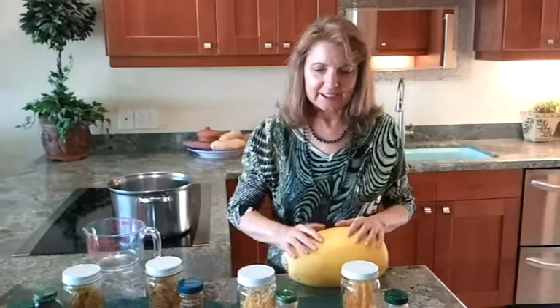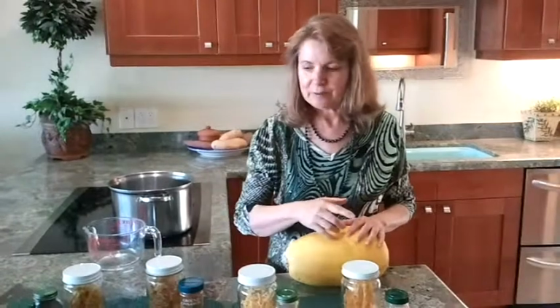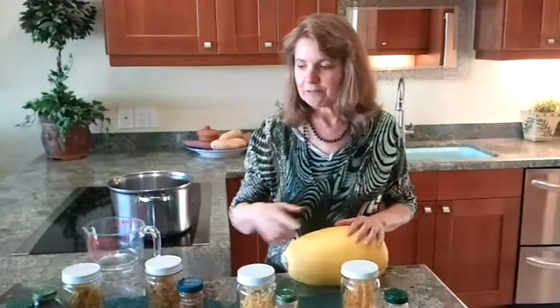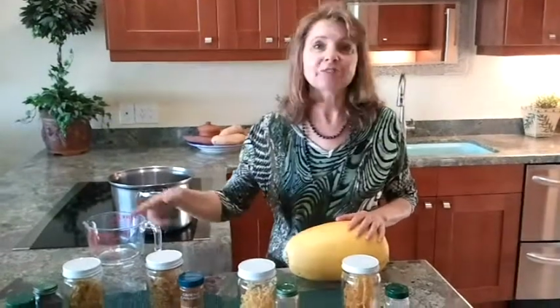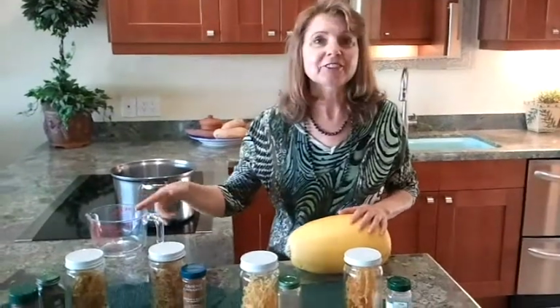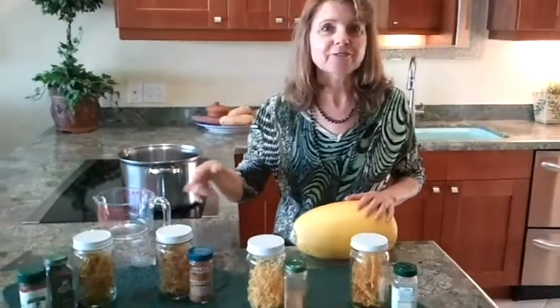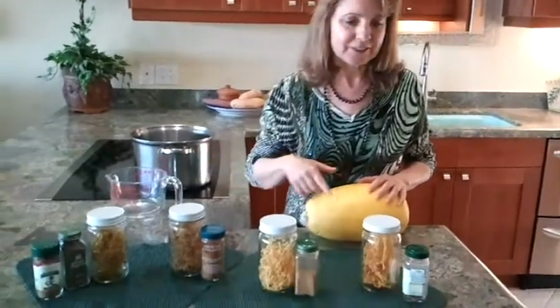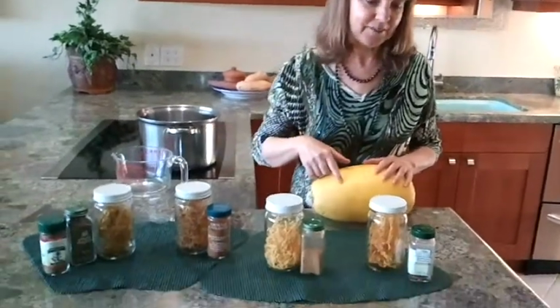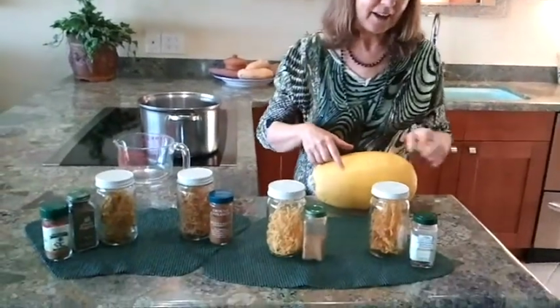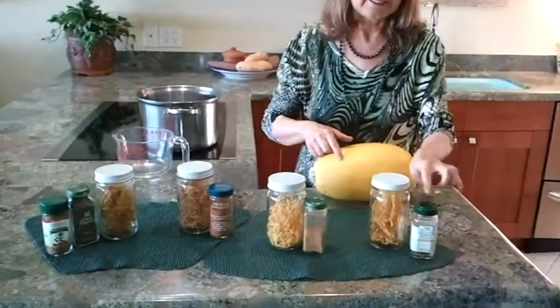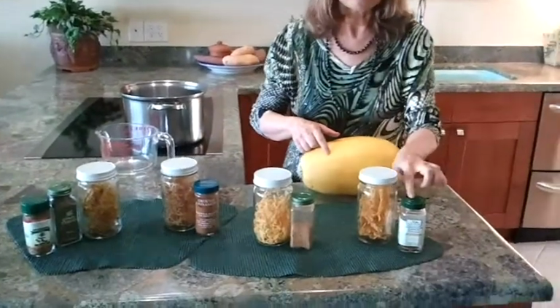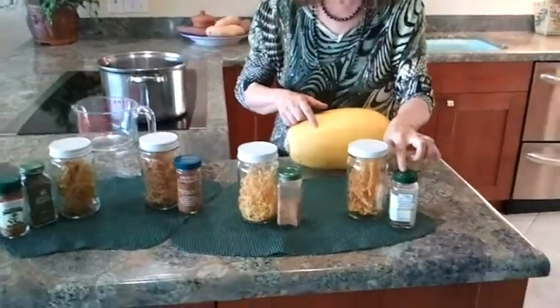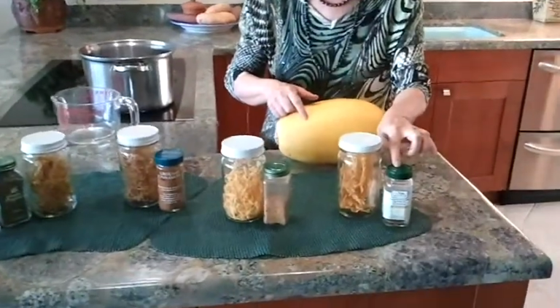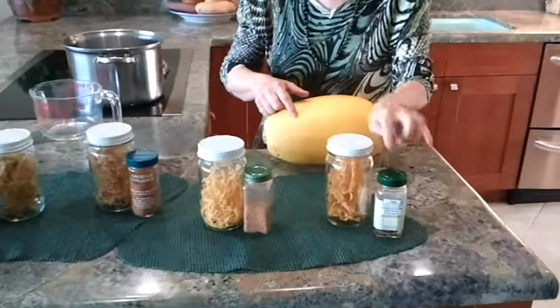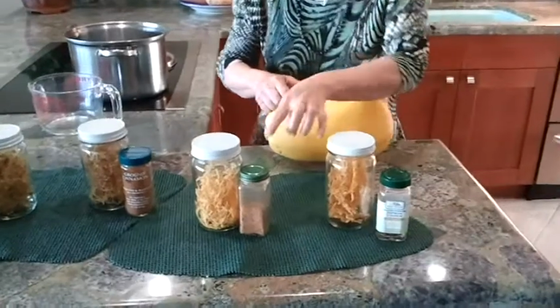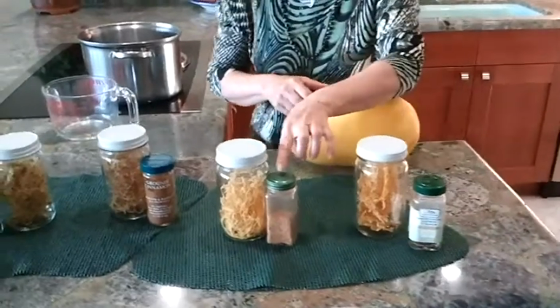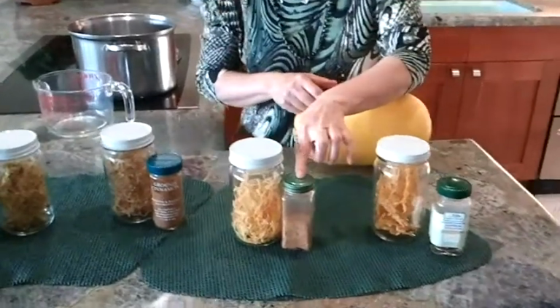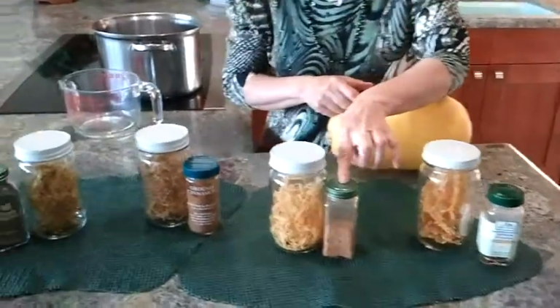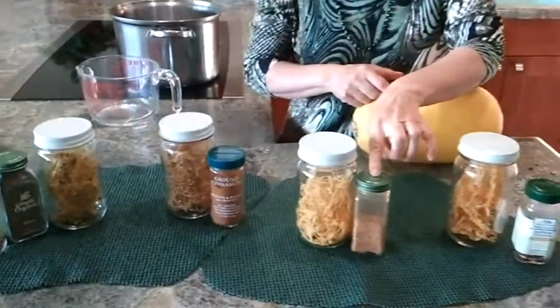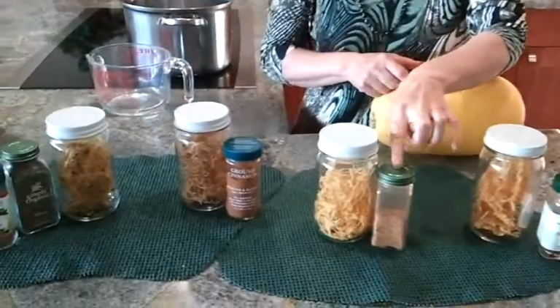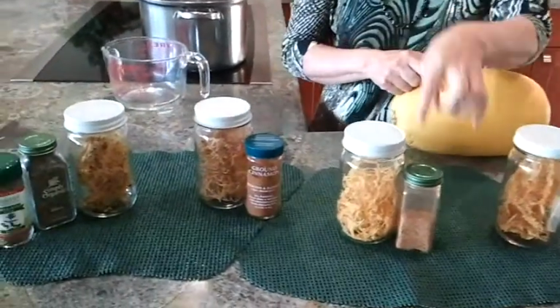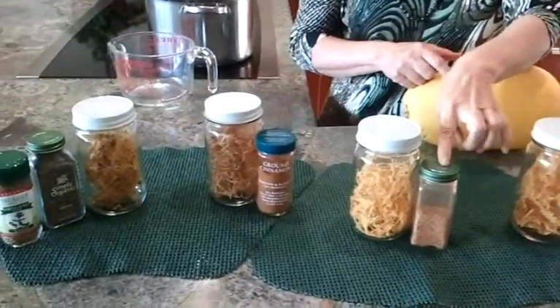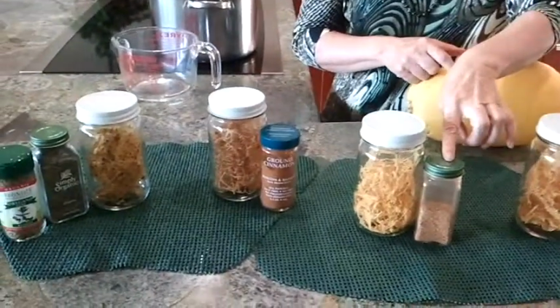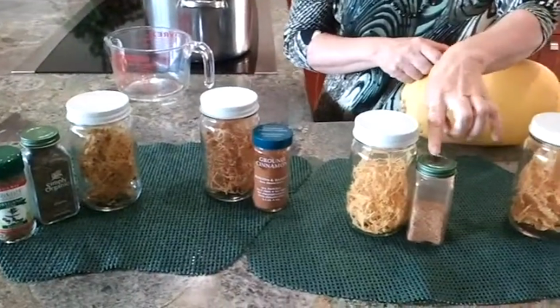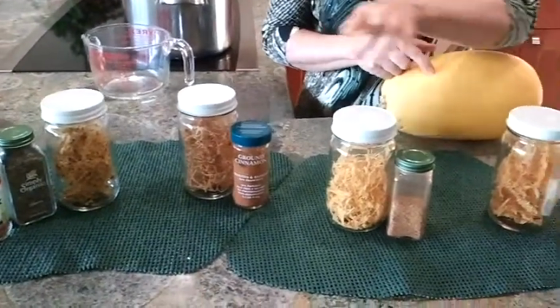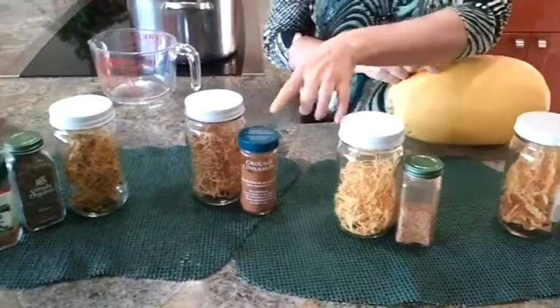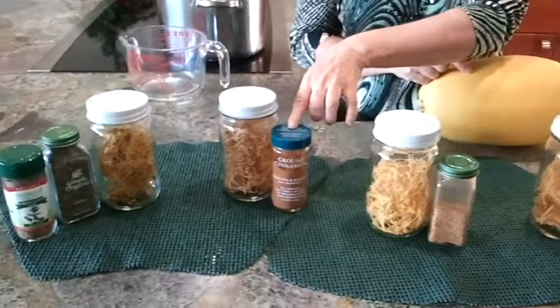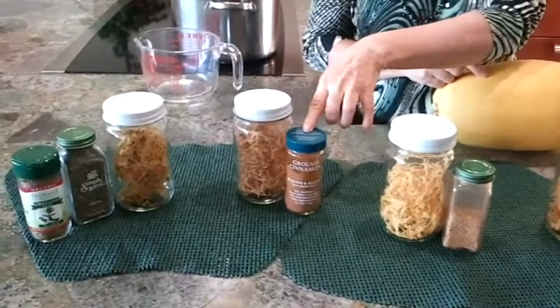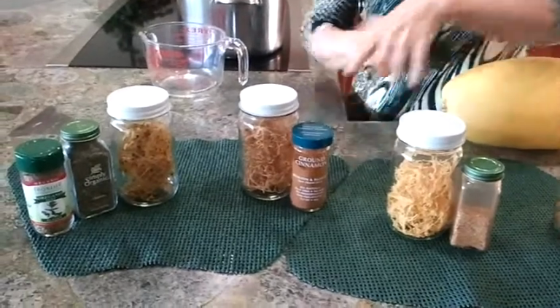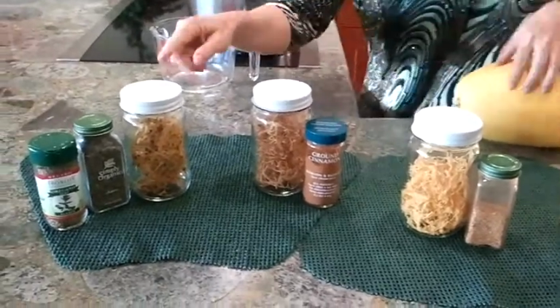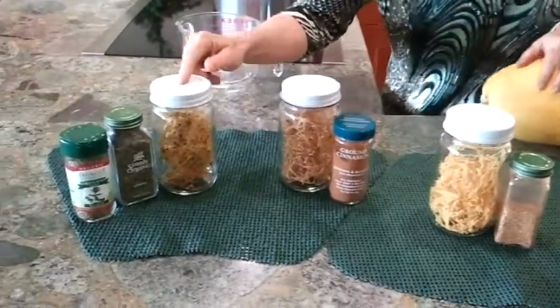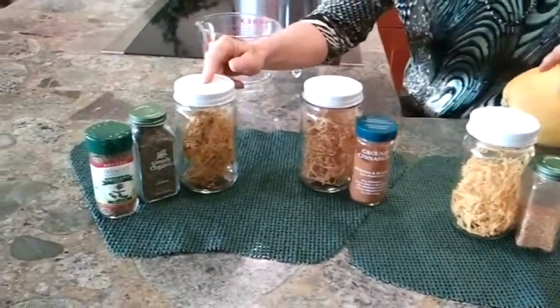I've made four flavors here for you to see: saffron, Thai chili, cinnamon, and Italian.